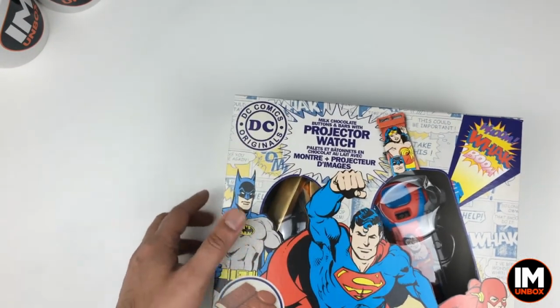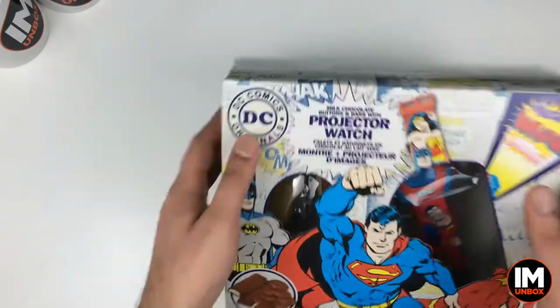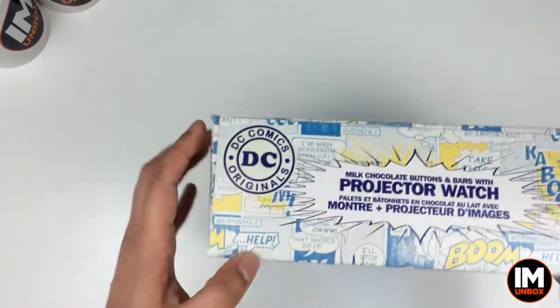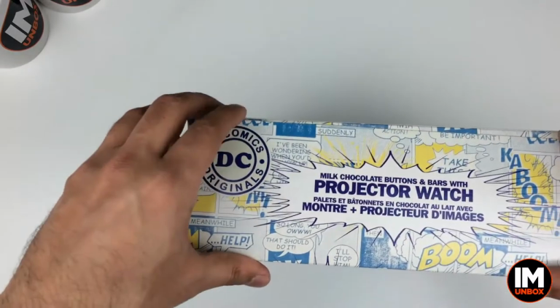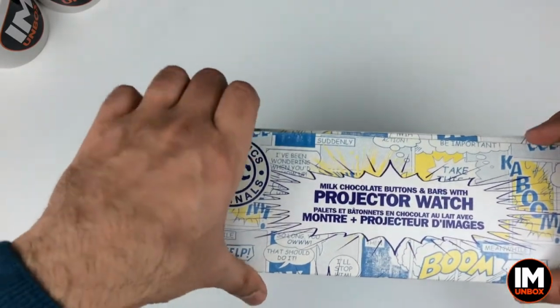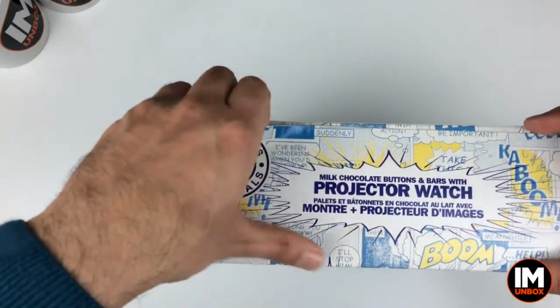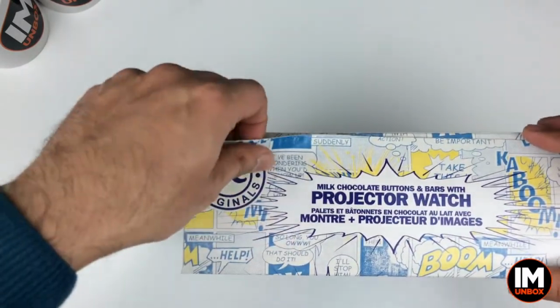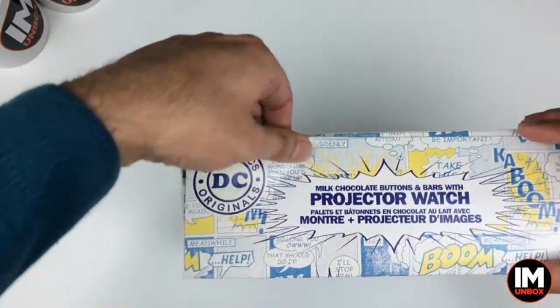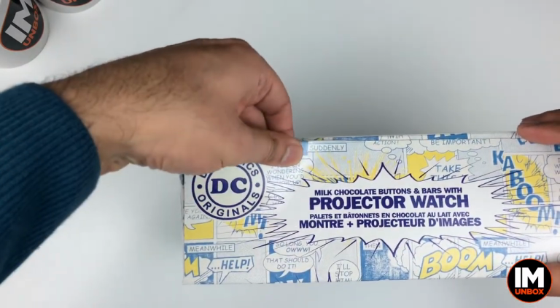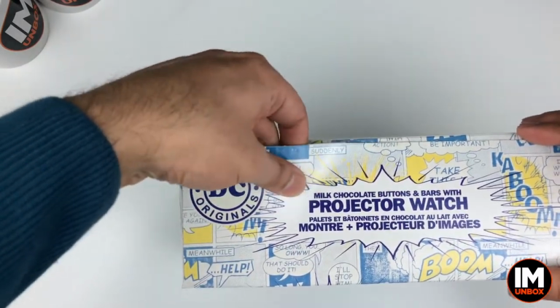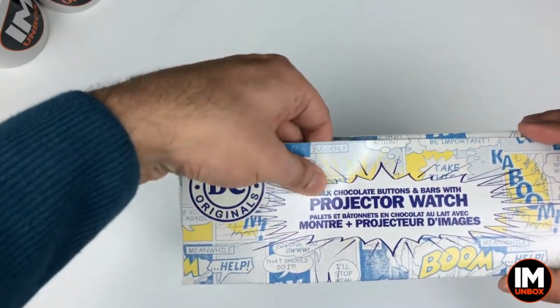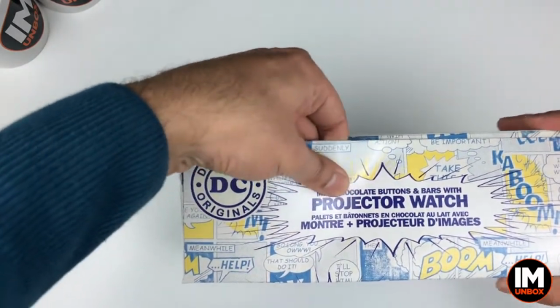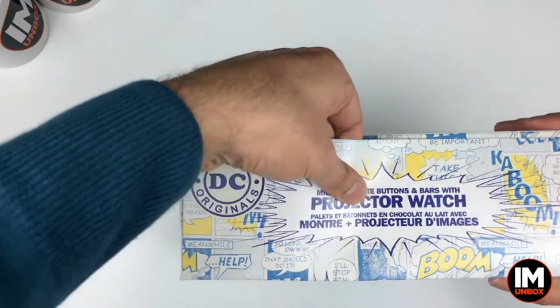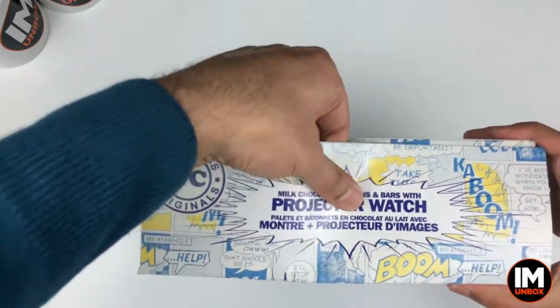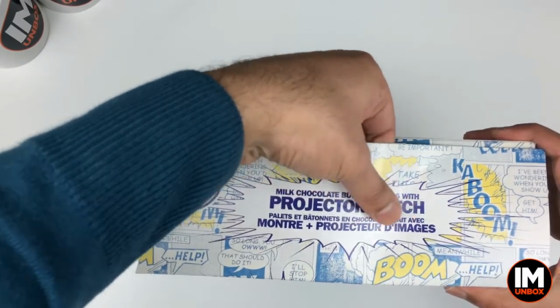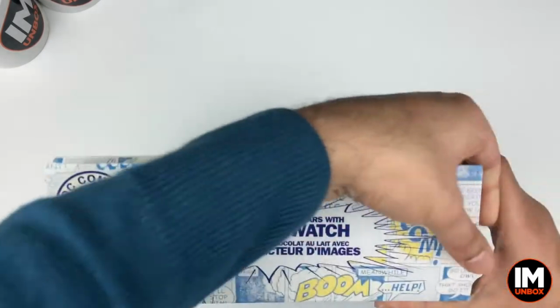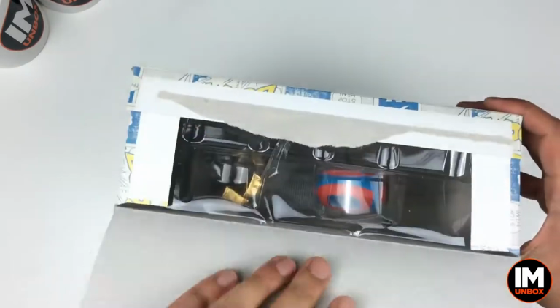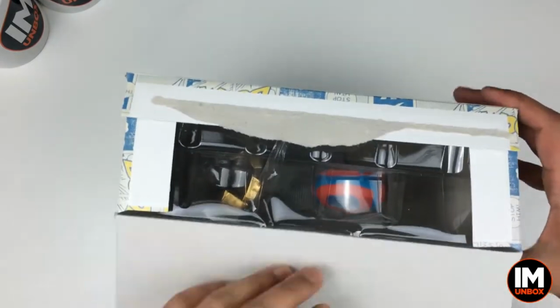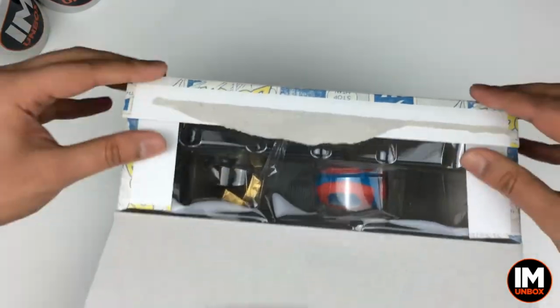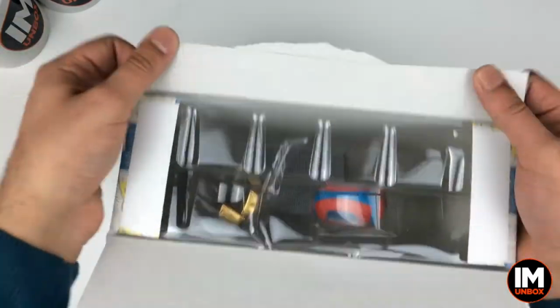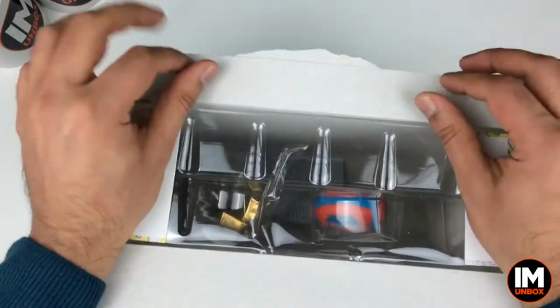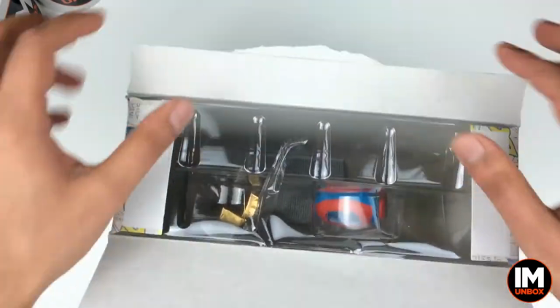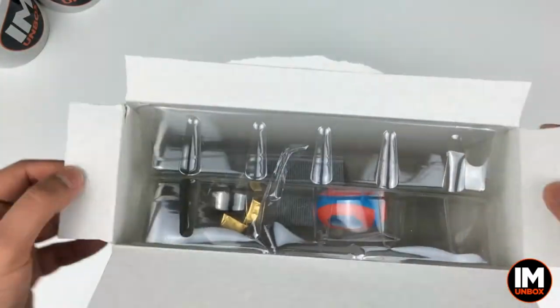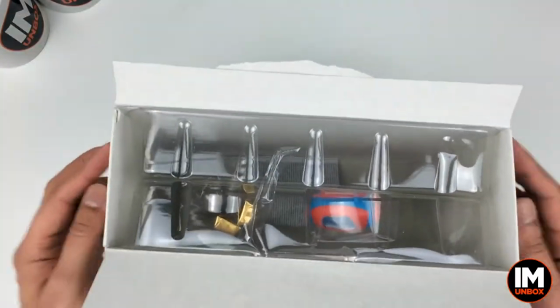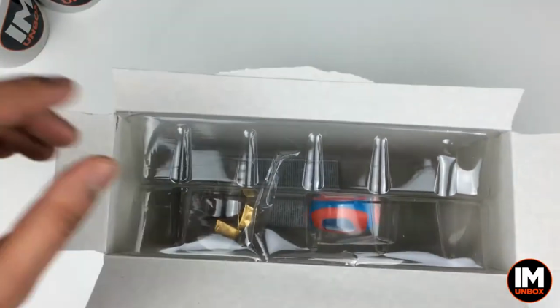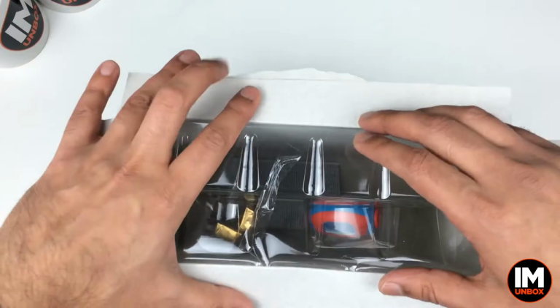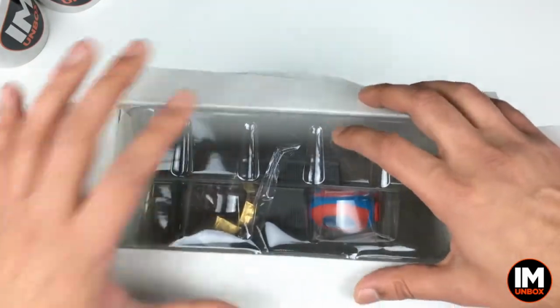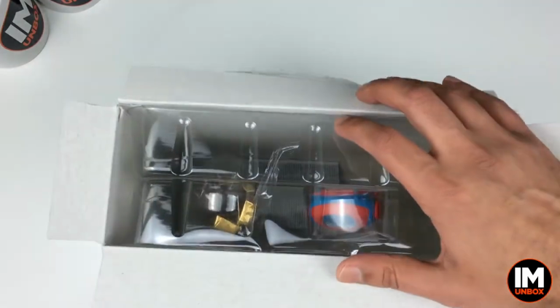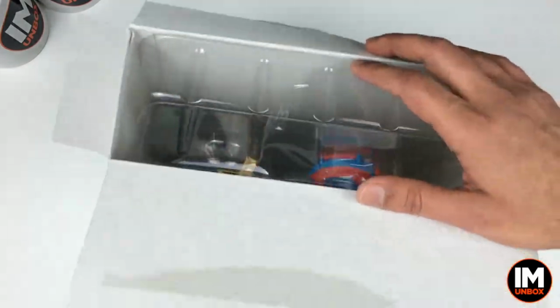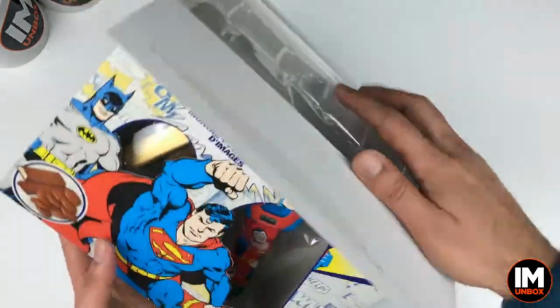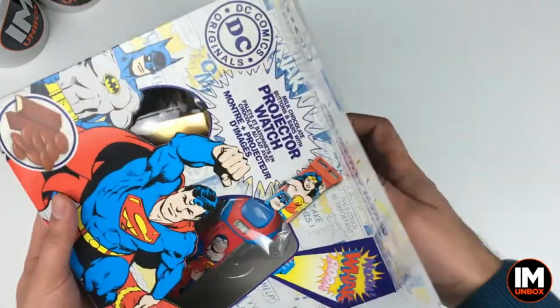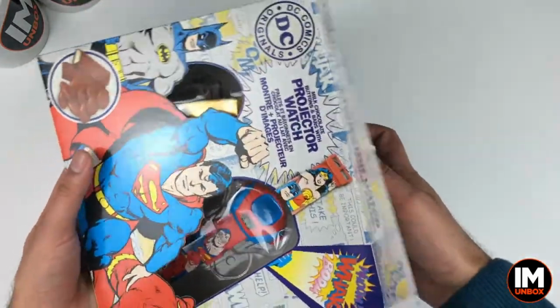Let's get this one open, can't wait for this one. Got my kids here again - they enjoyed the Batman one. I thought that Batman one was amazing with that projector. I'm sure this one's gonna be good as well. Oh, this one's a watch isn't it? Let's see what we get with this one.